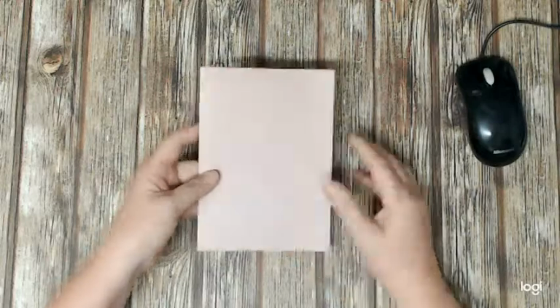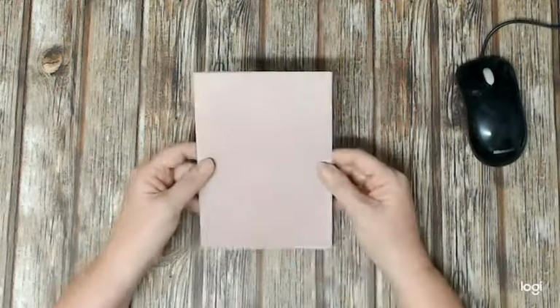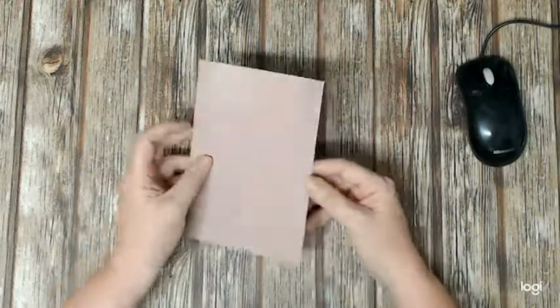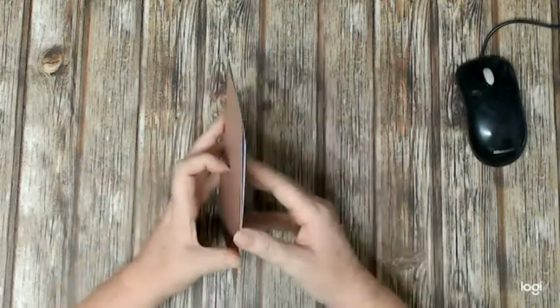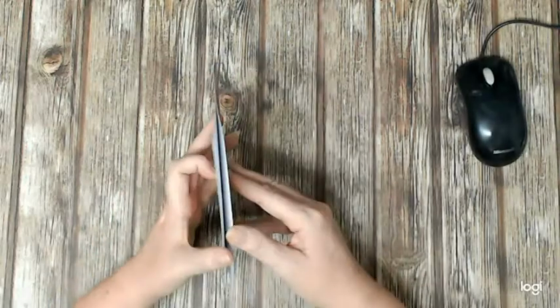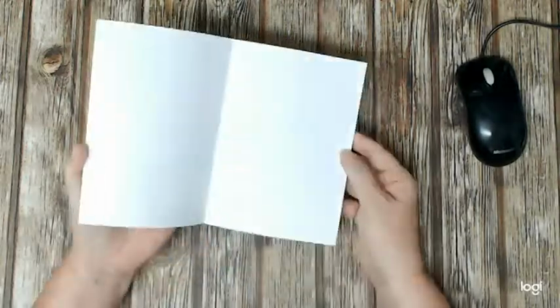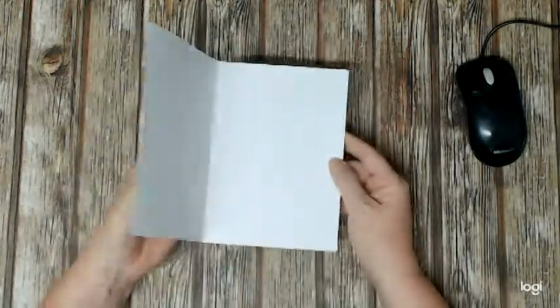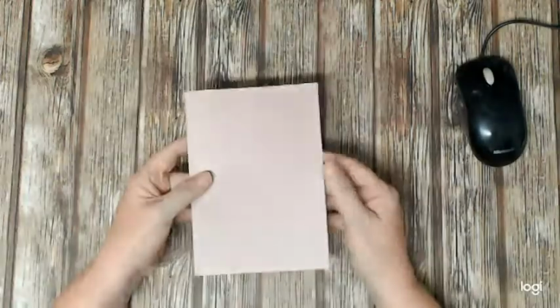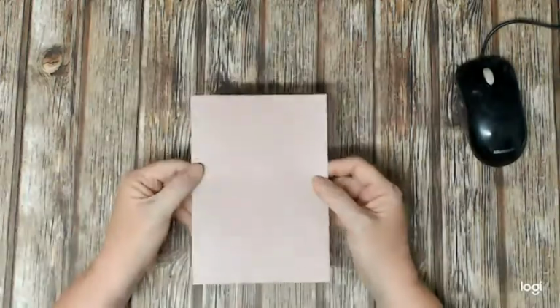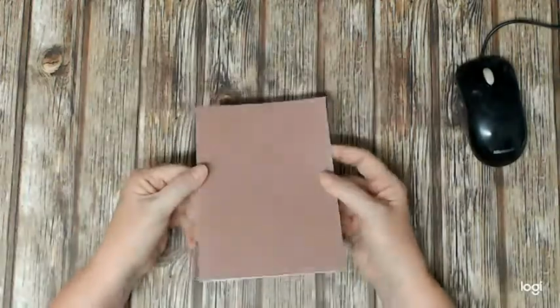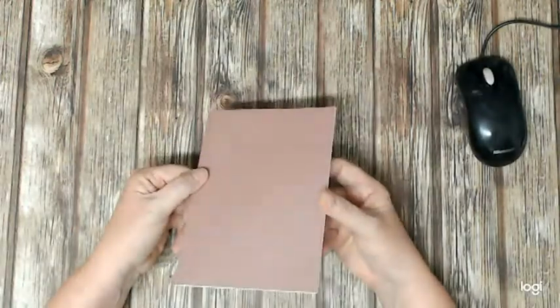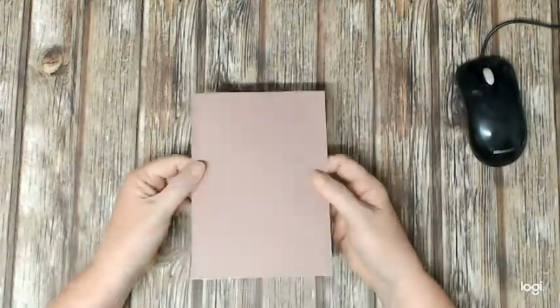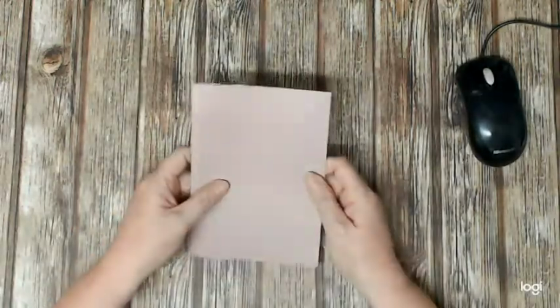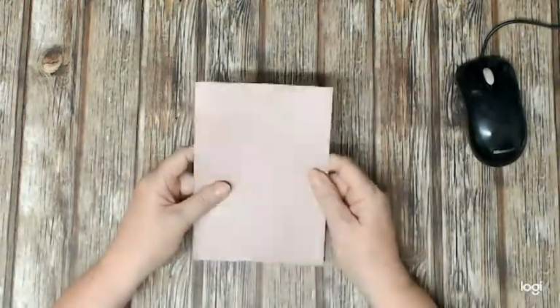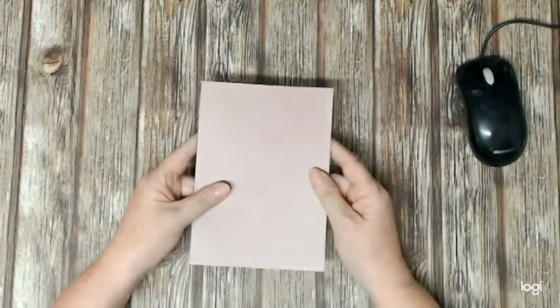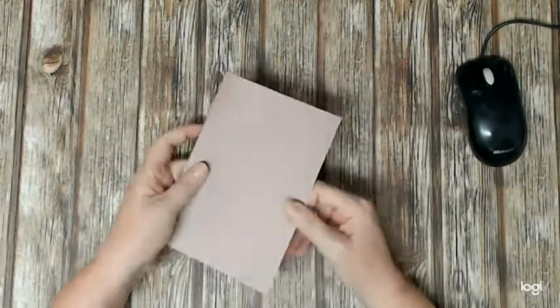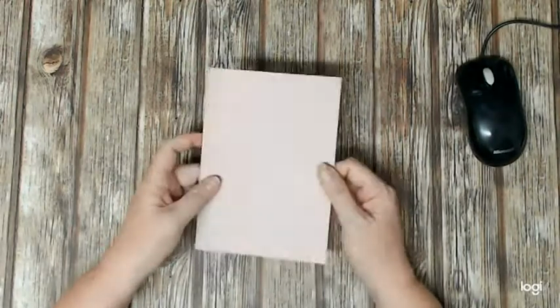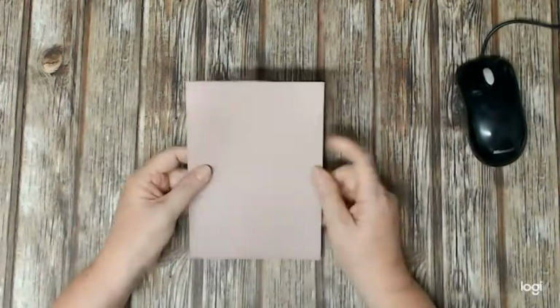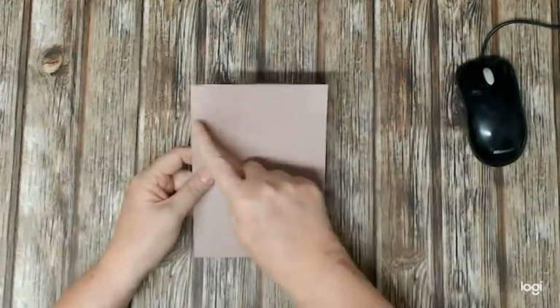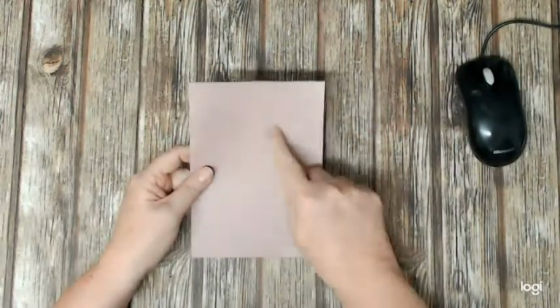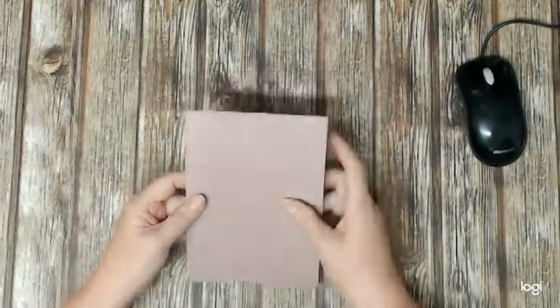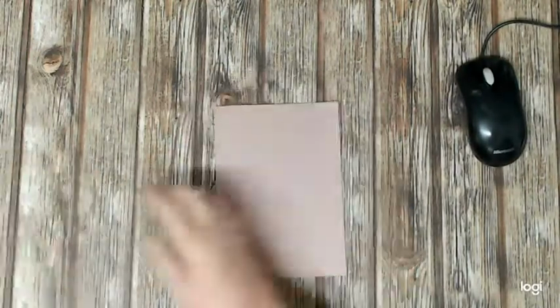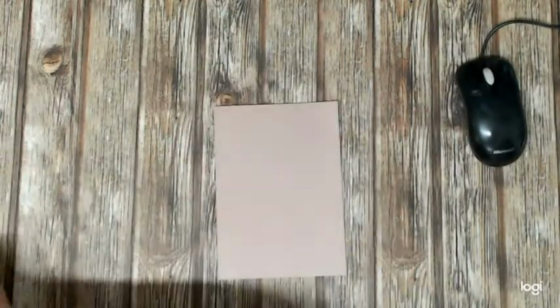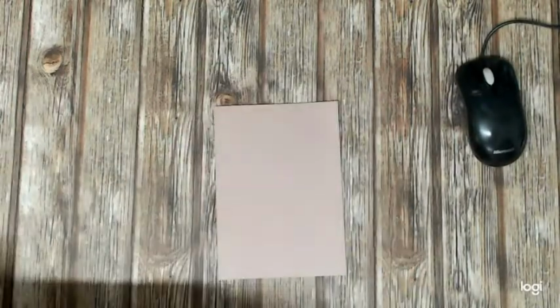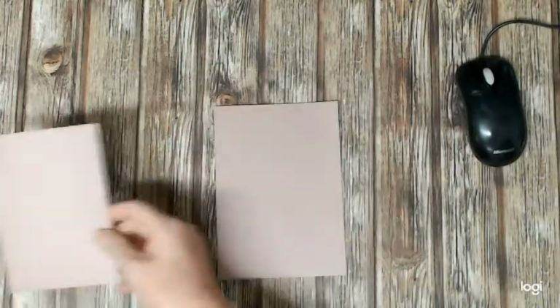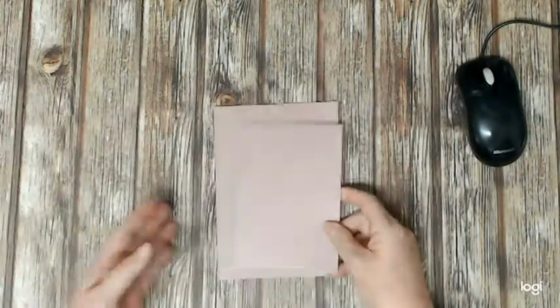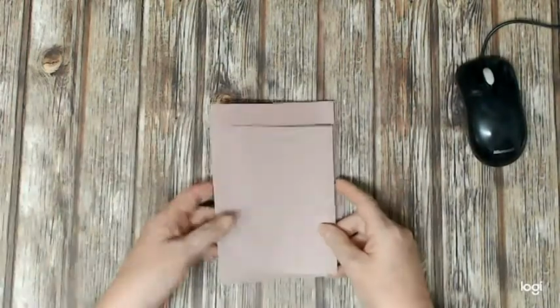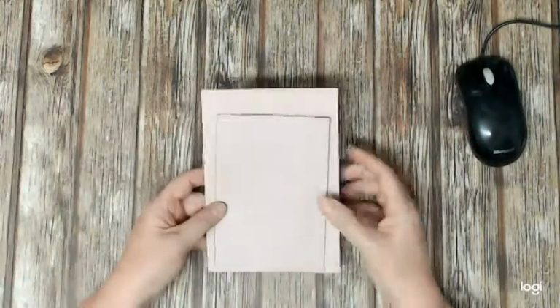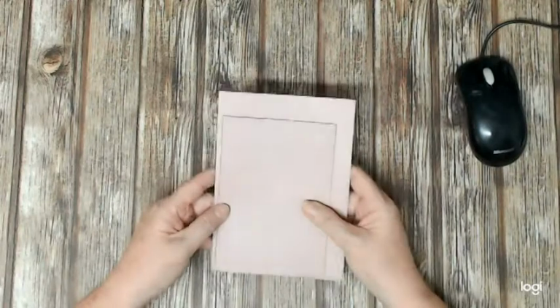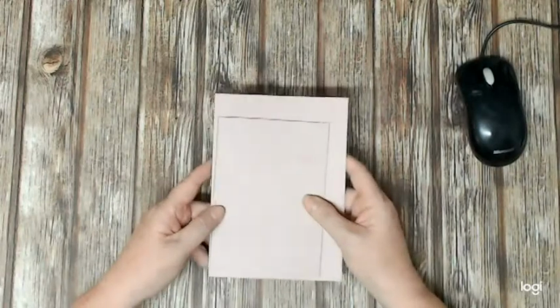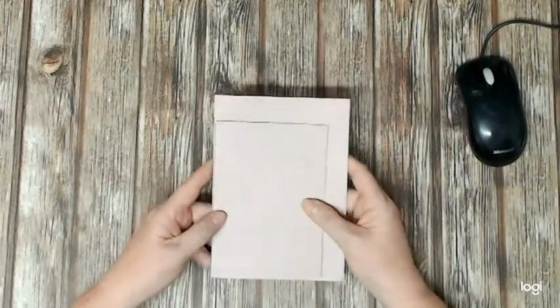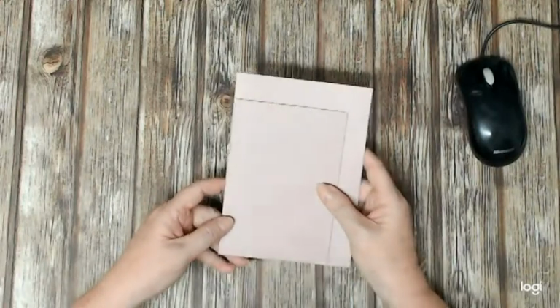Hi everyone and thank you for joining me again. Today we're going to make a nice and easy card. This is actually a challenge card that we've got over on our Facebook group and I'll put a link below.